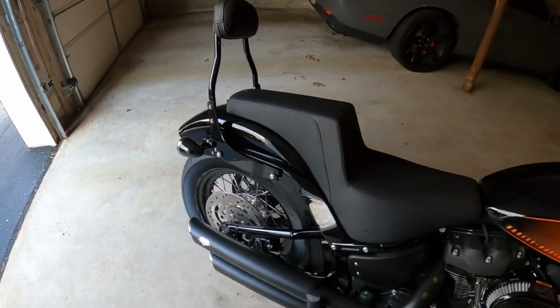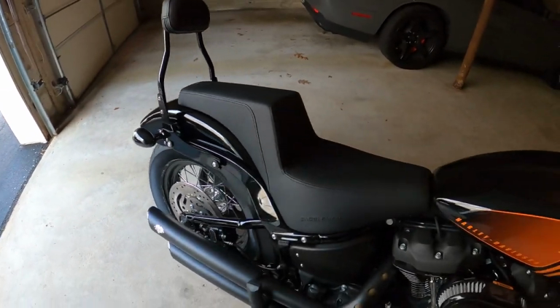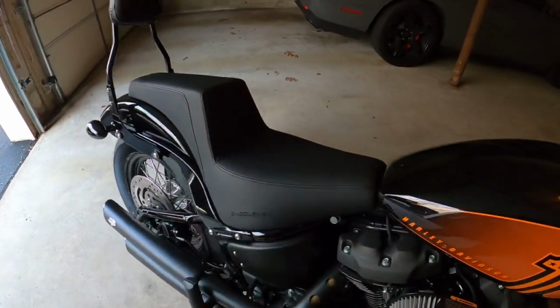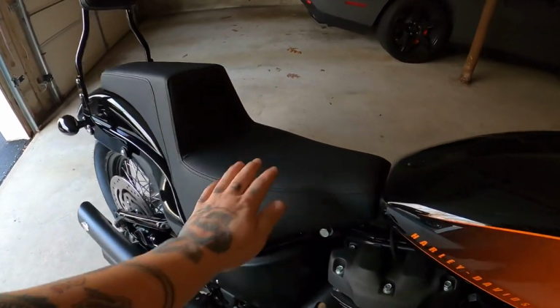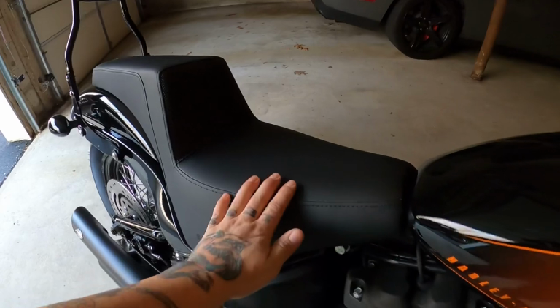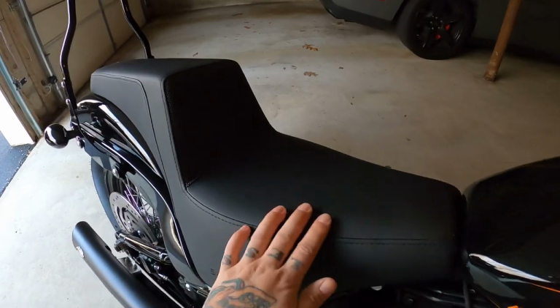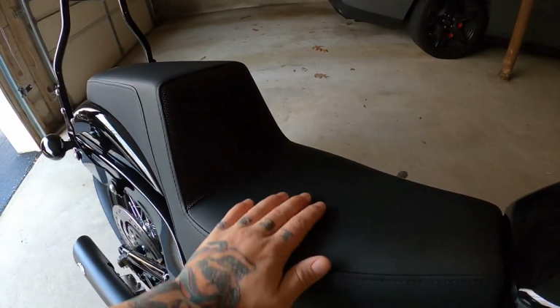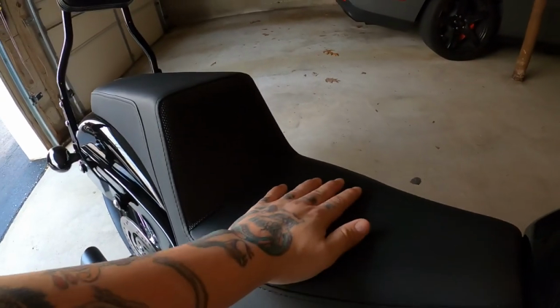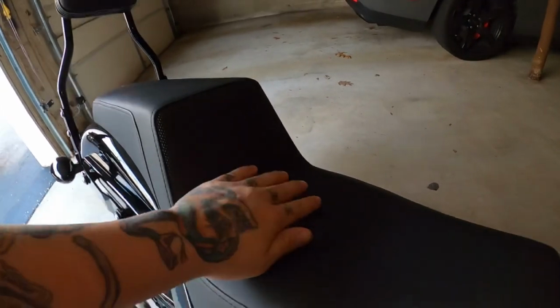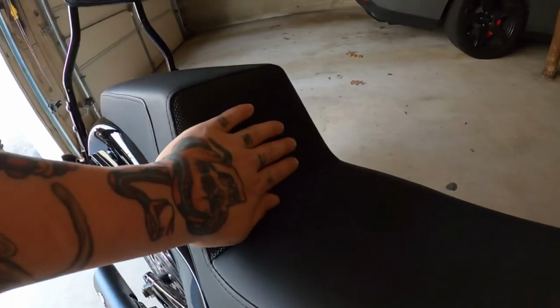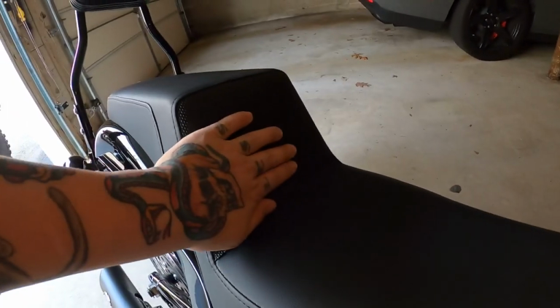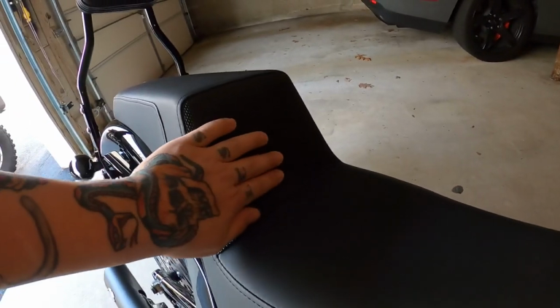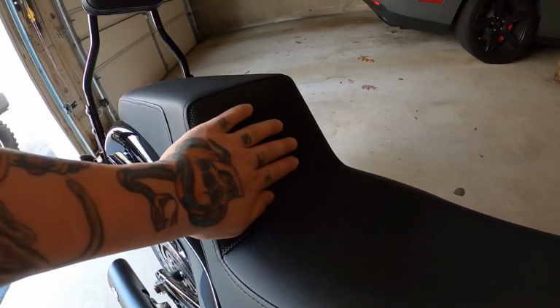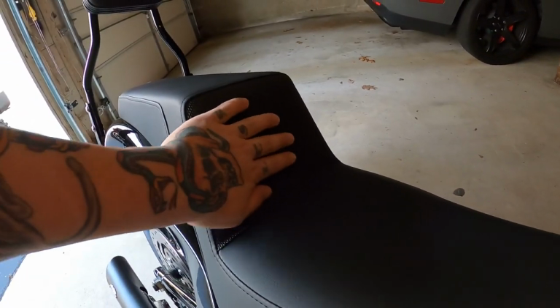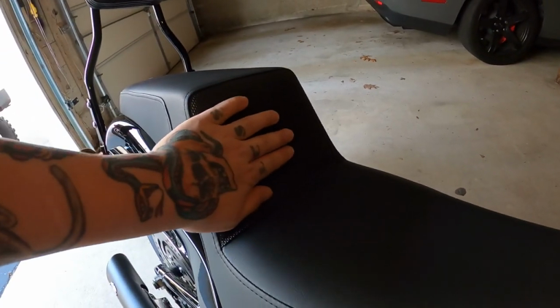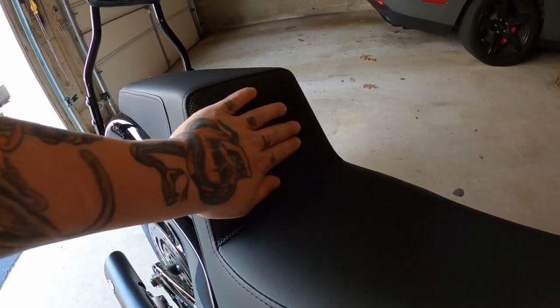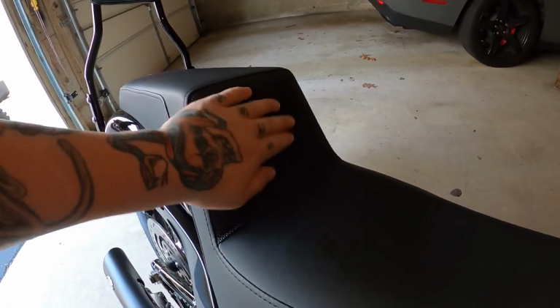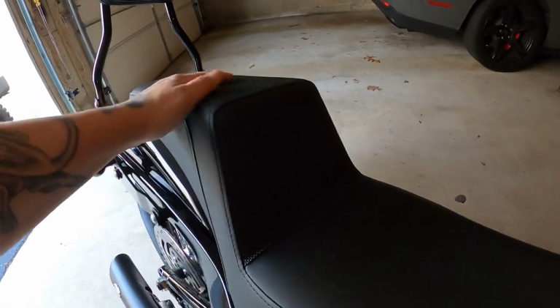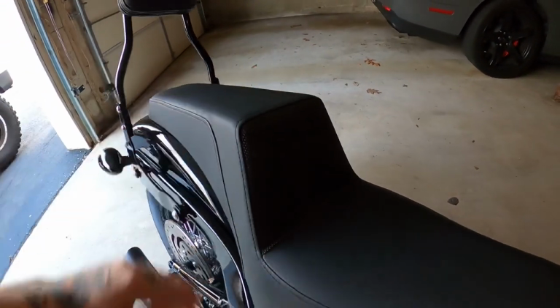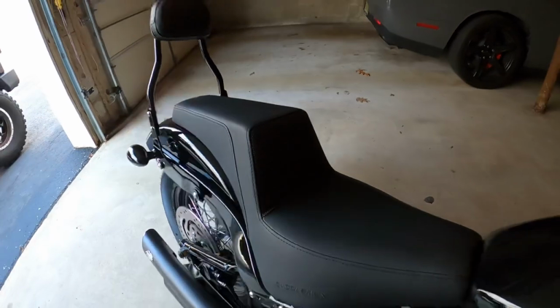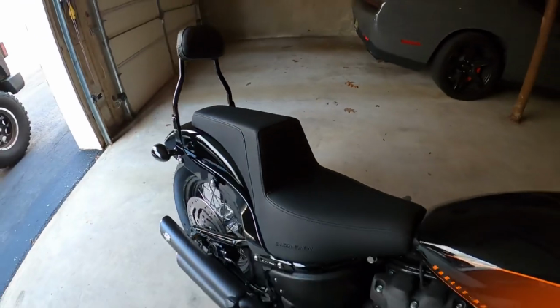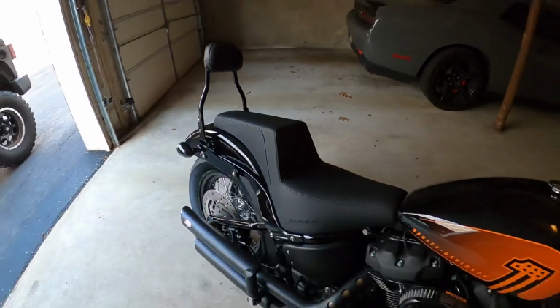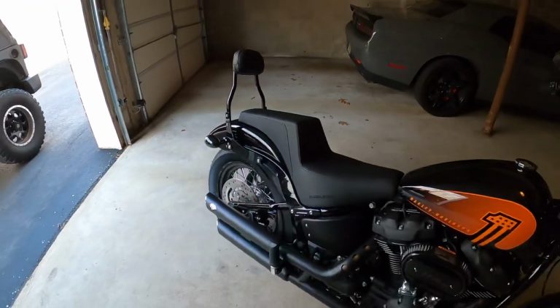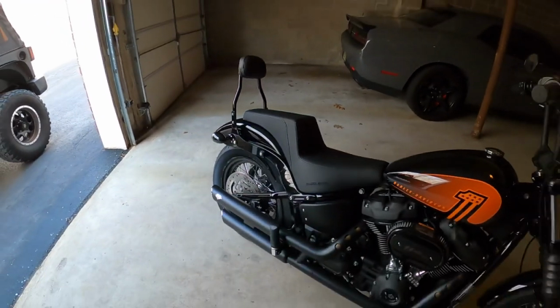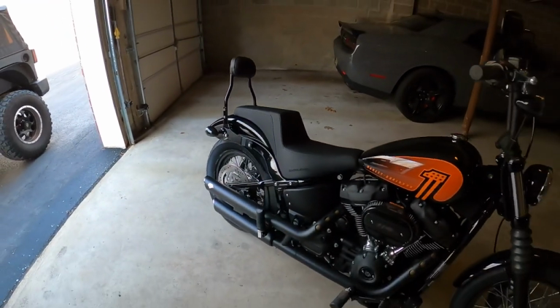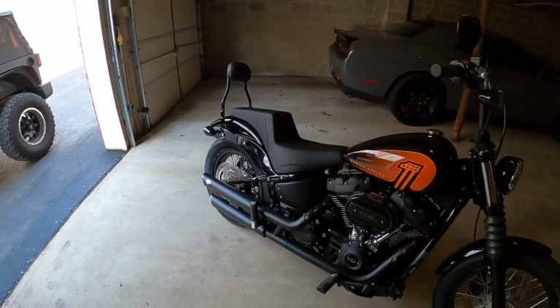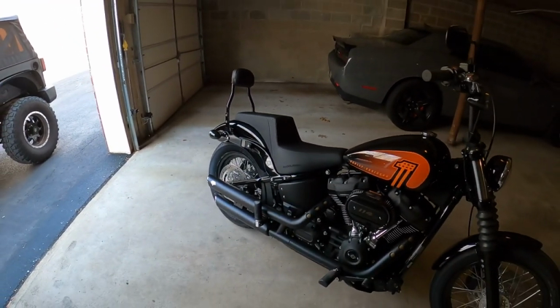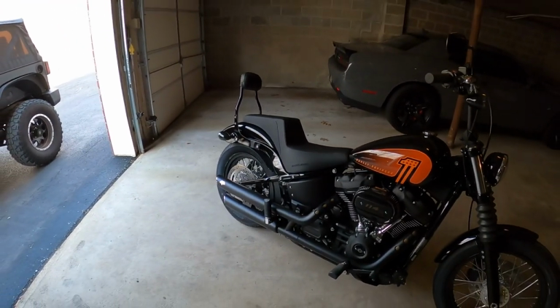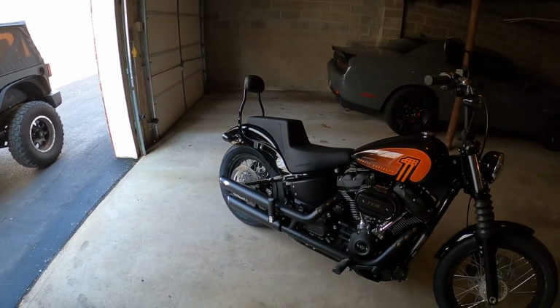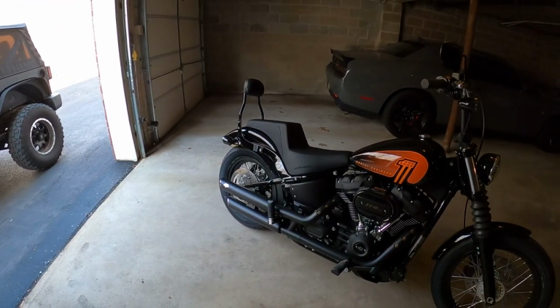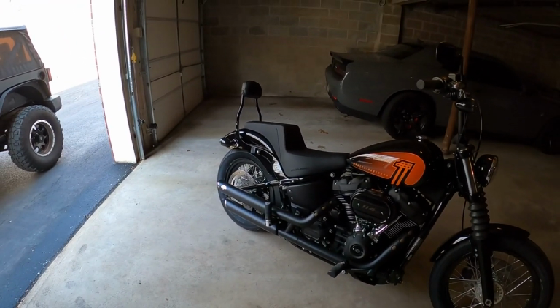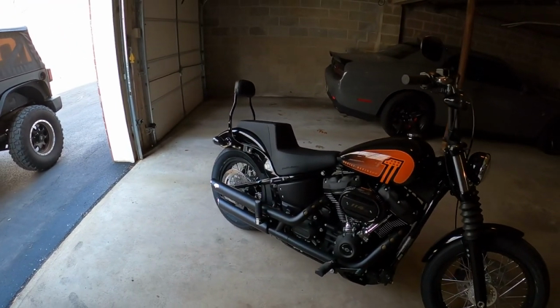I went with the Saddleman step-up seat in smooth leather. It's got this grip material on the back — it's like a rubber. Love the way it looks. Real sharp.